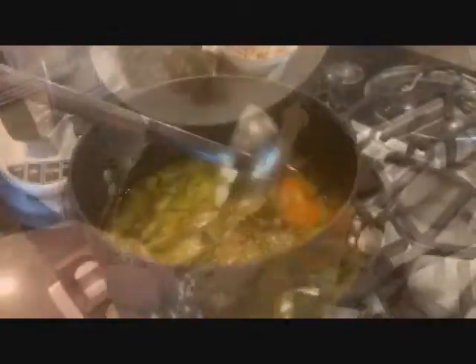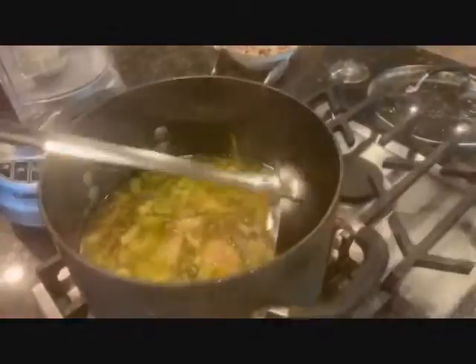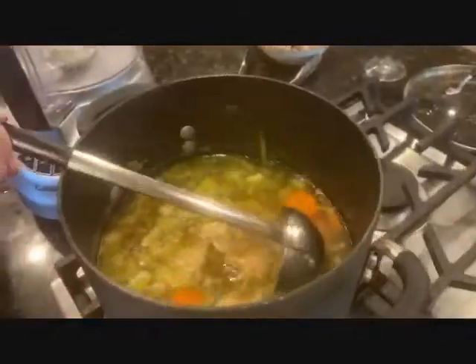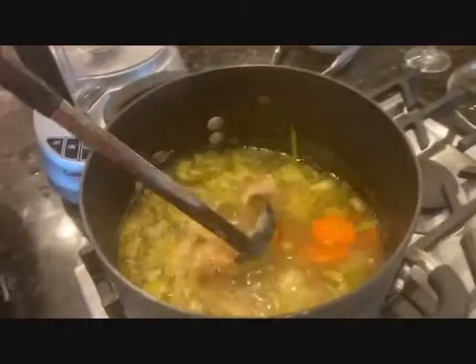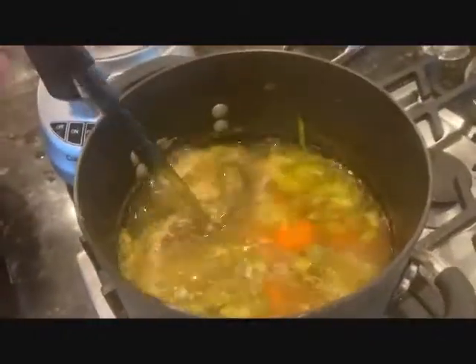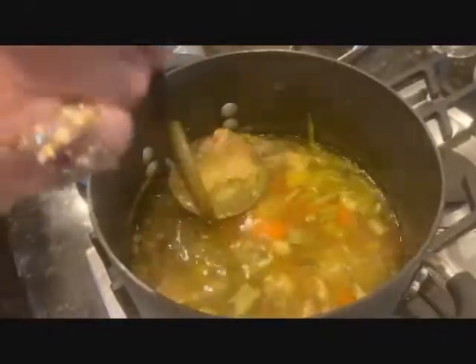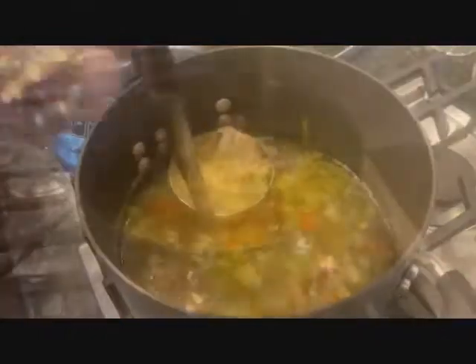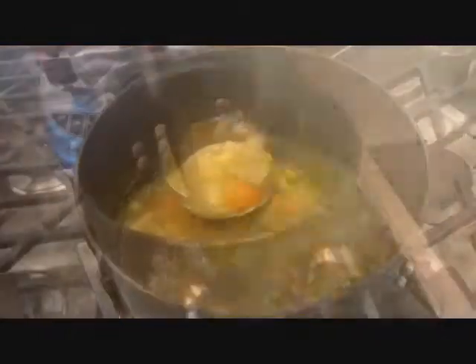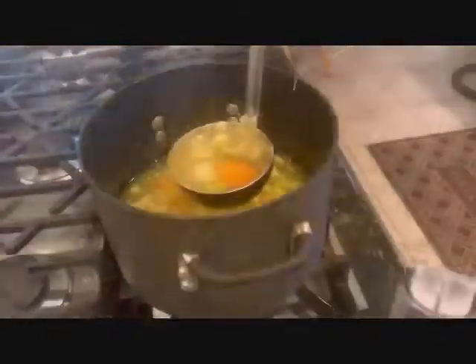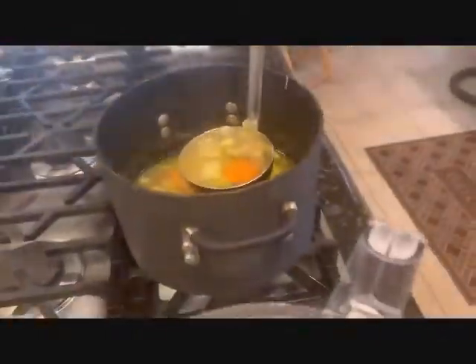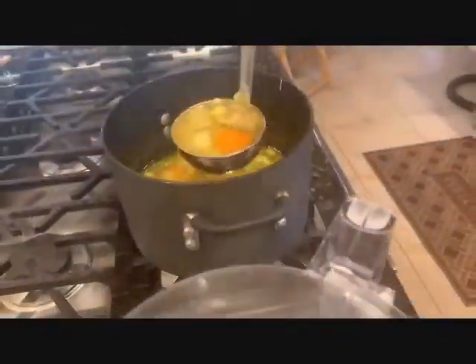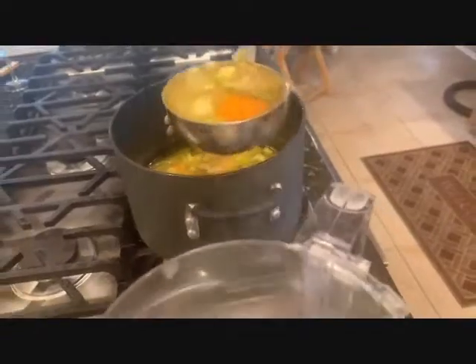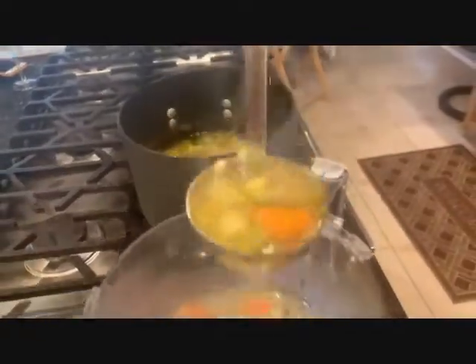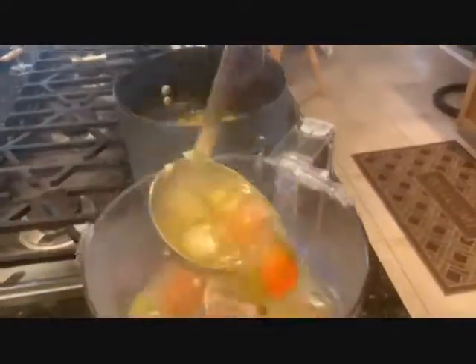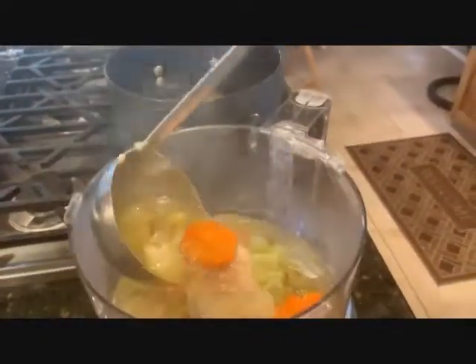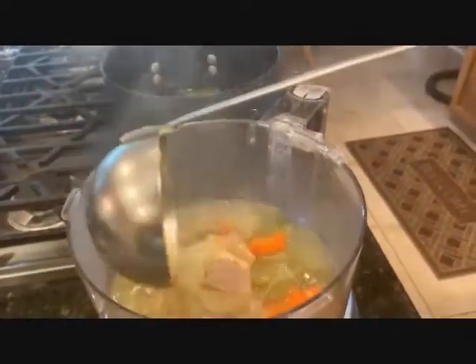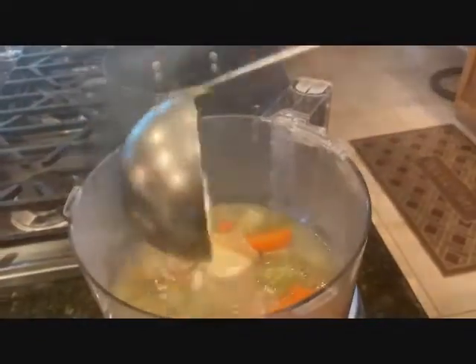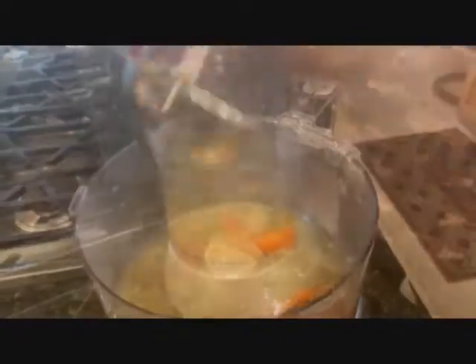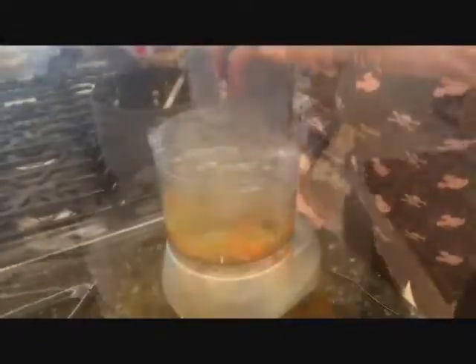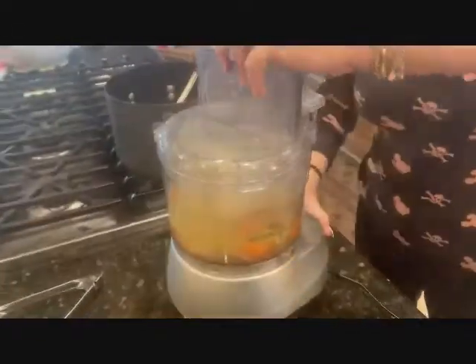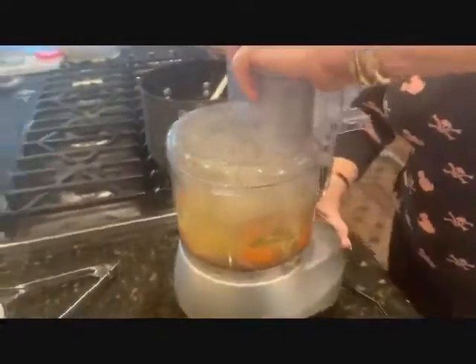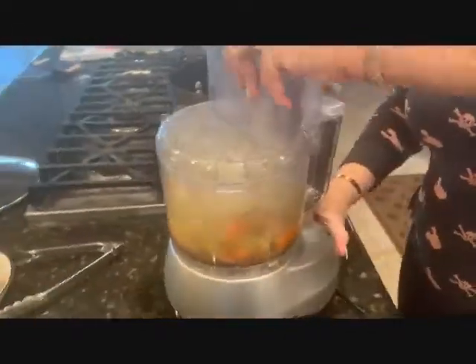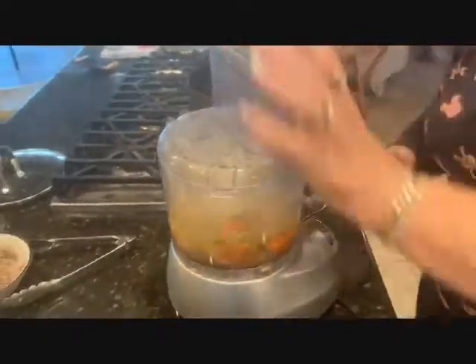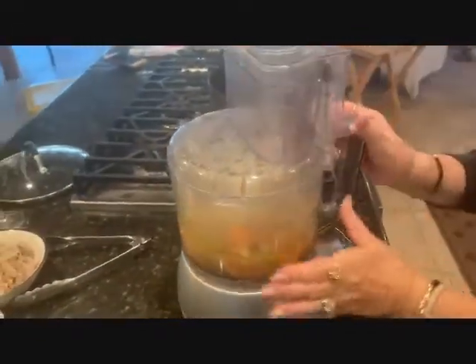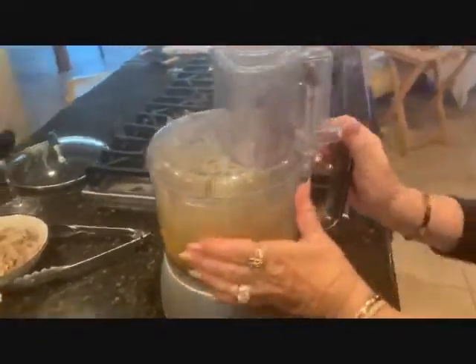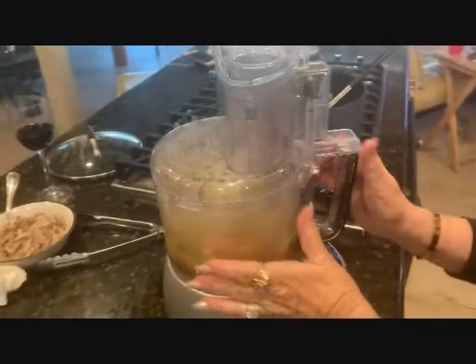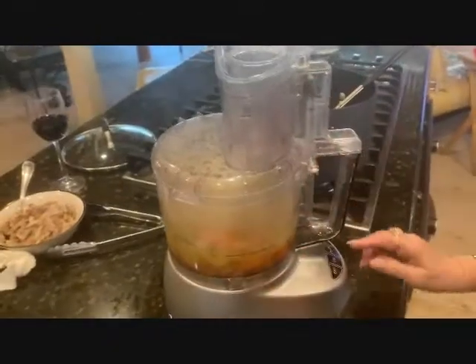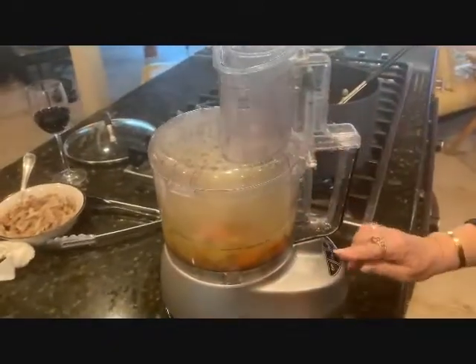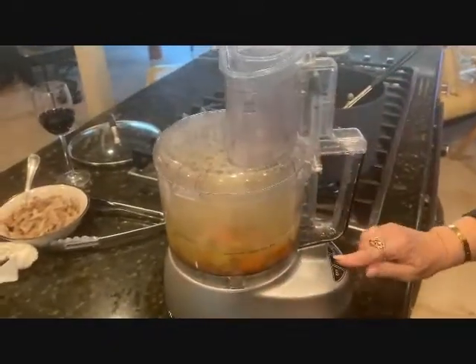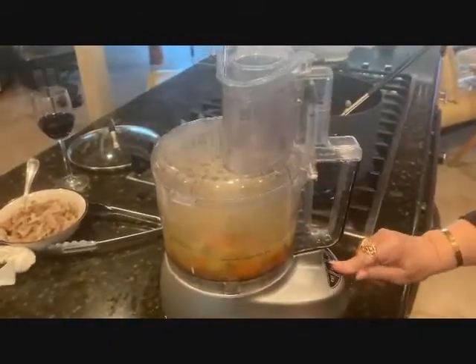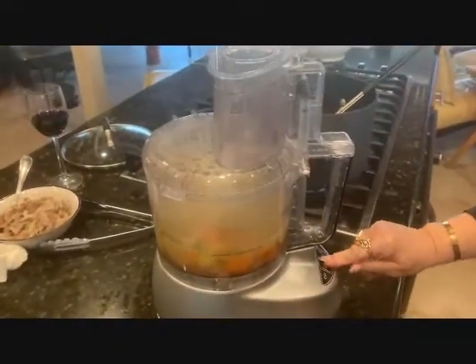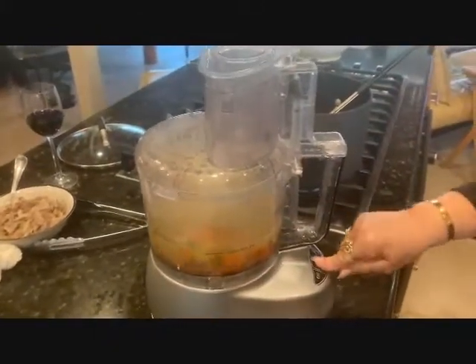Ladle the stock into your food processor, or use an immersion blender. We usually pulse and blend — we want a little chunk left.